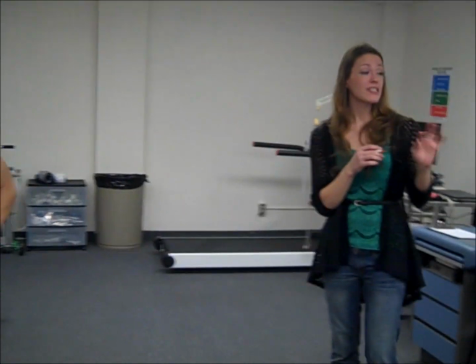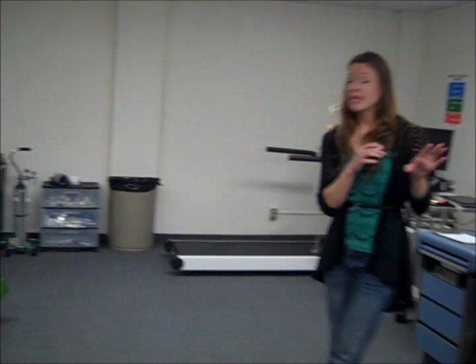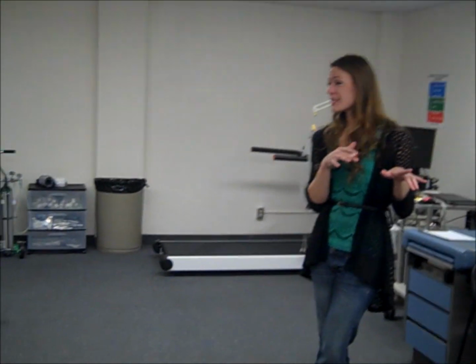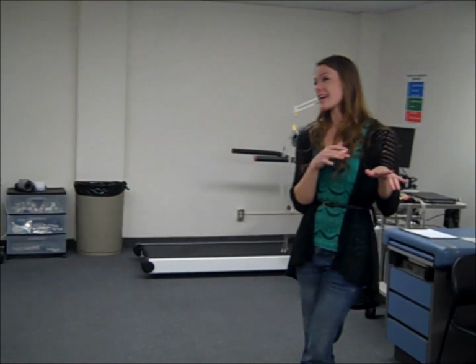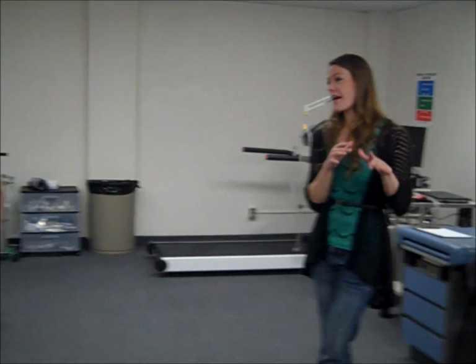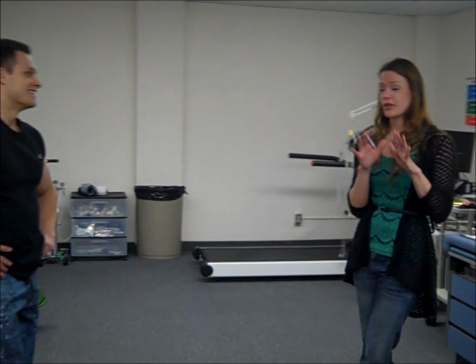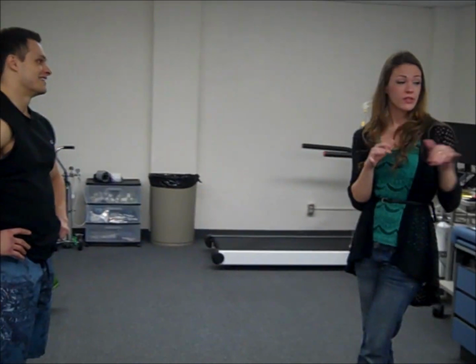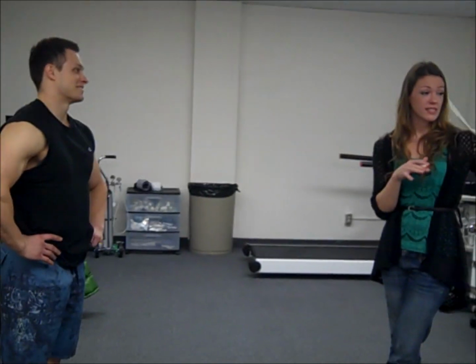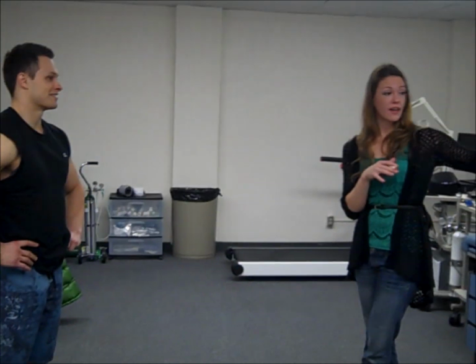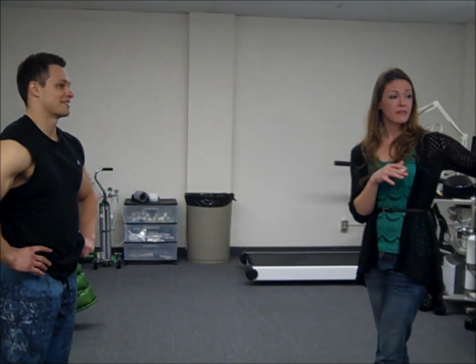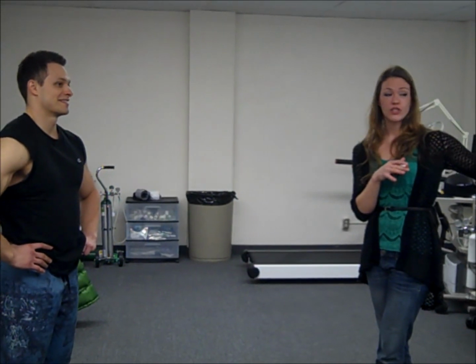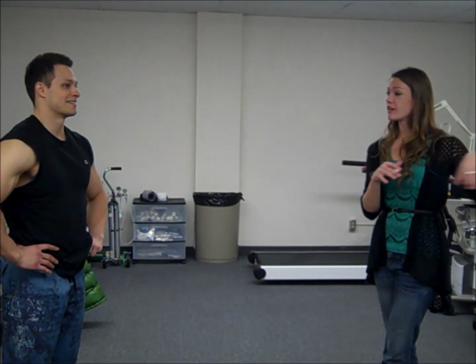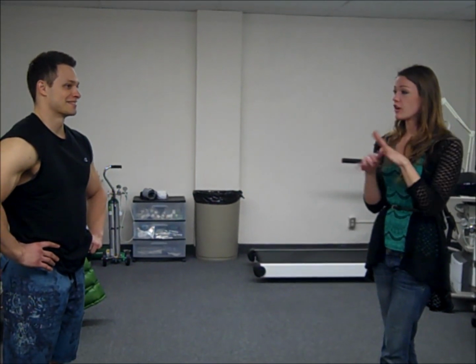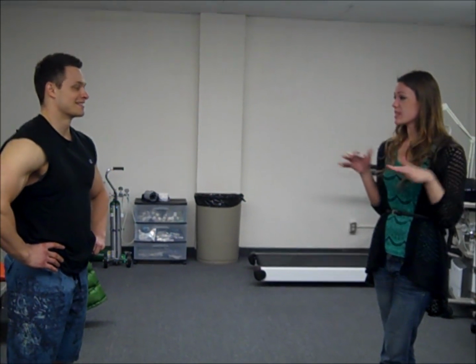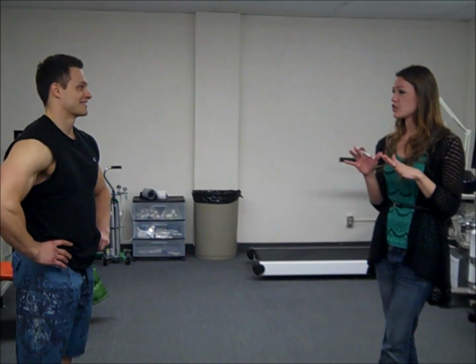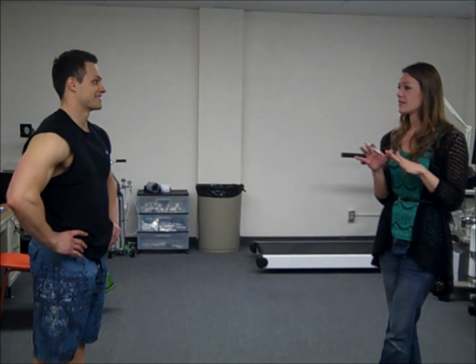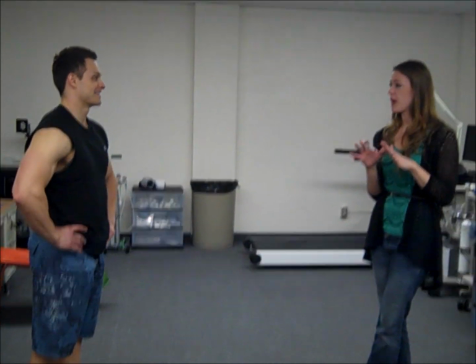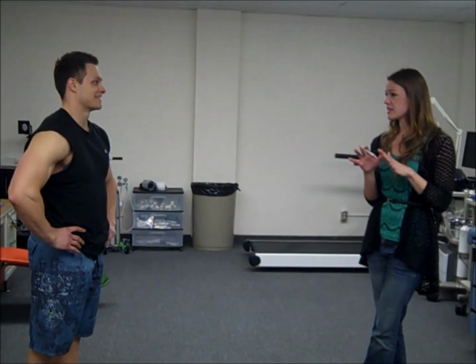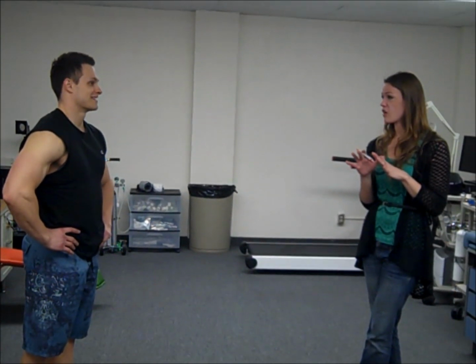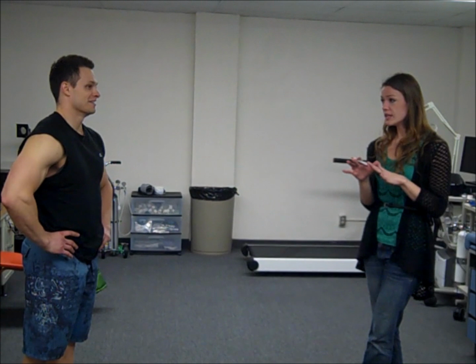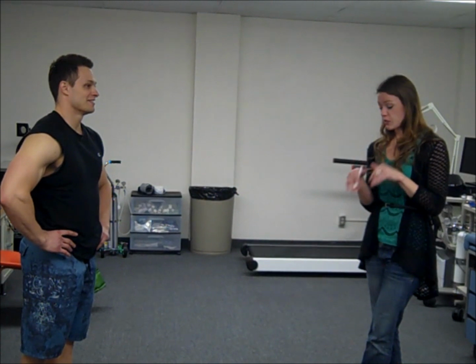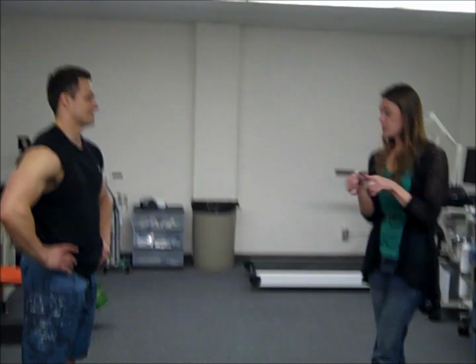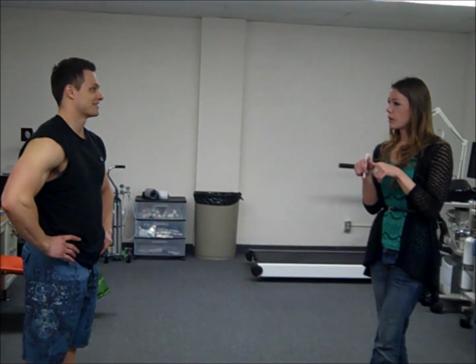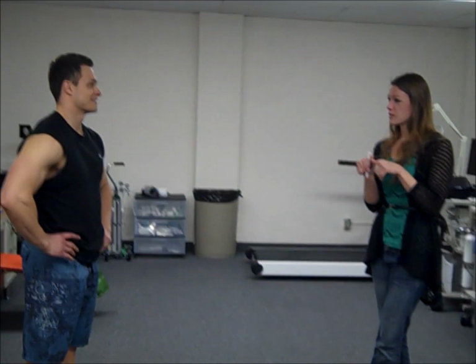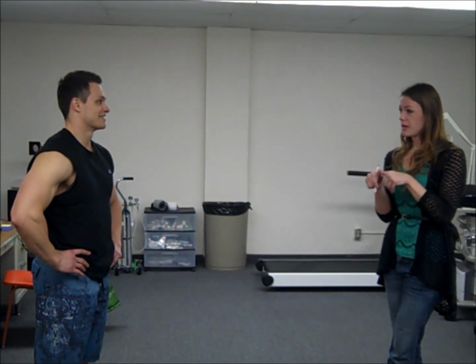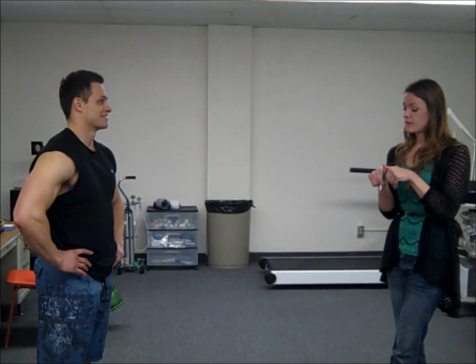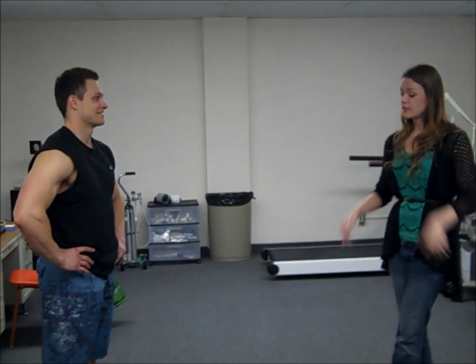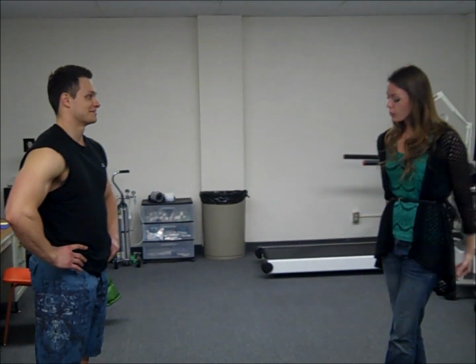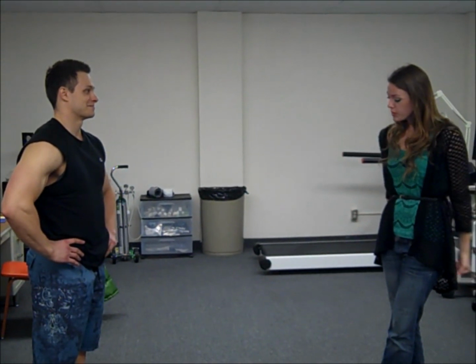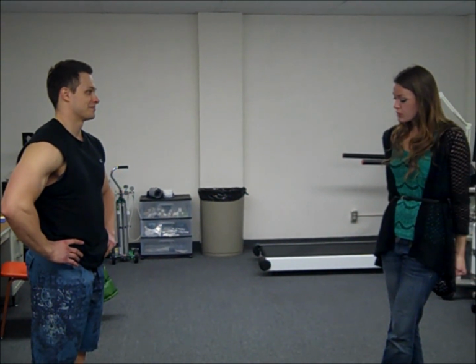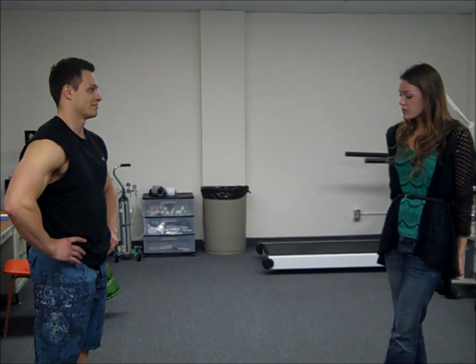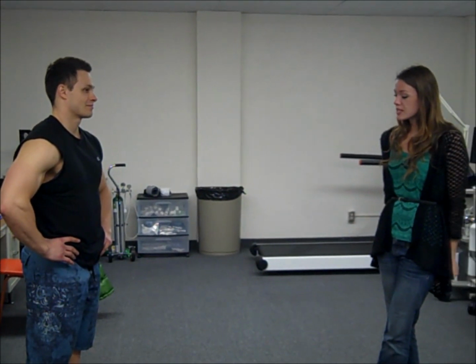When we get you in the tank, what you're going to do is sit on the PVC chair. None of you is going to touch the sides or the bottom of the tank at all. Your feet will come up and sit on the PVC. You'll hold the PVC right behind you like this.